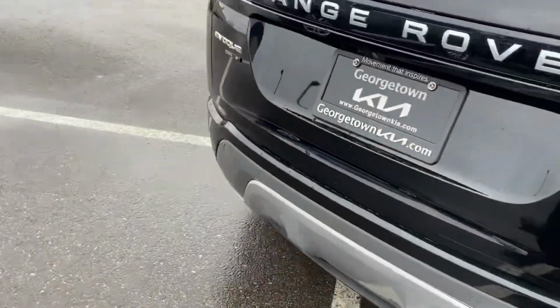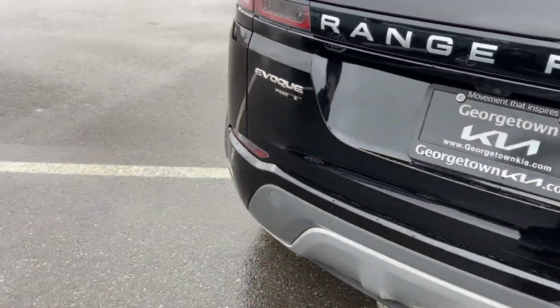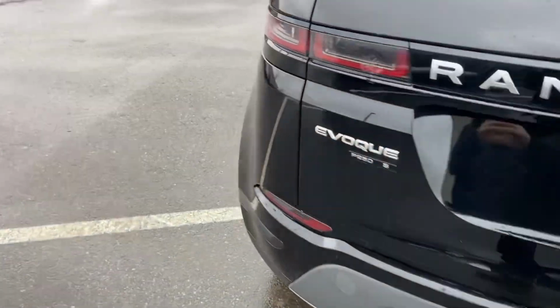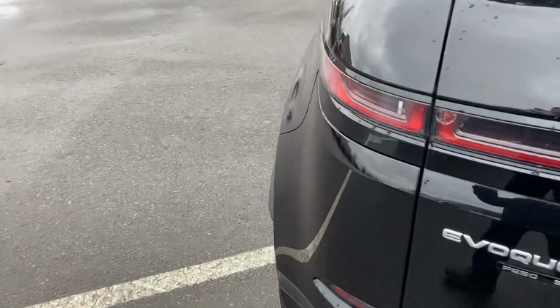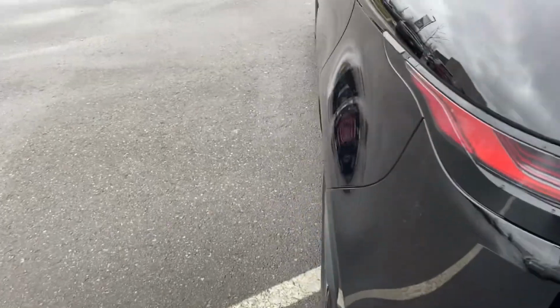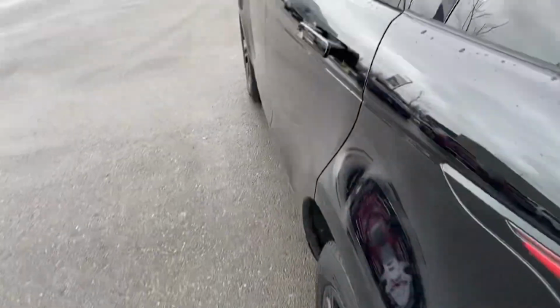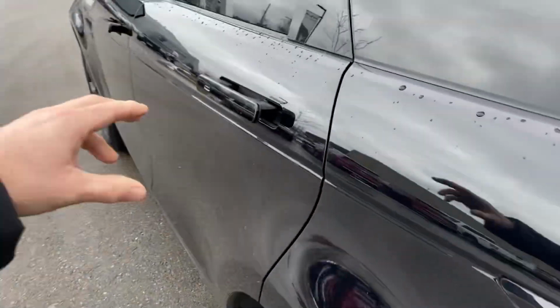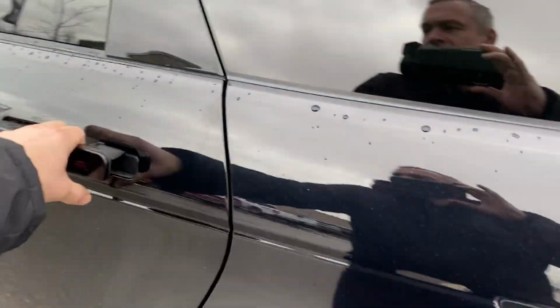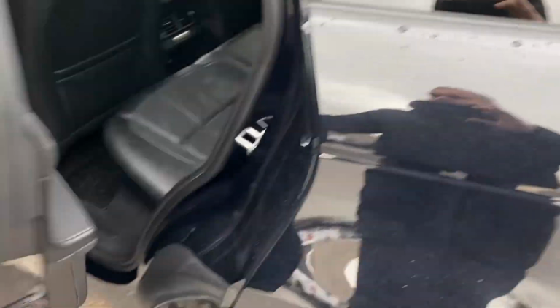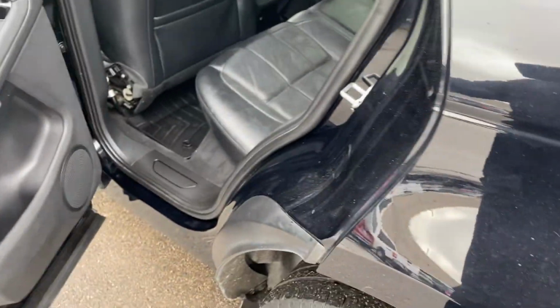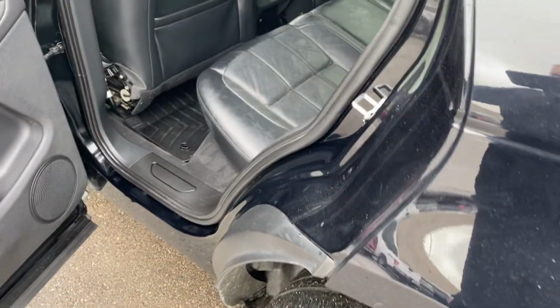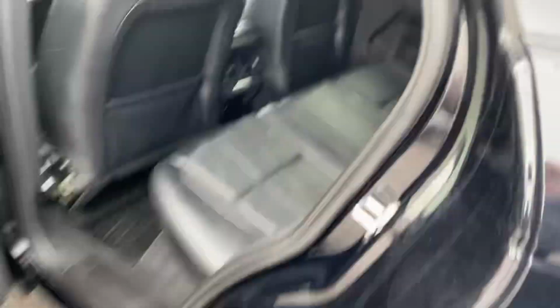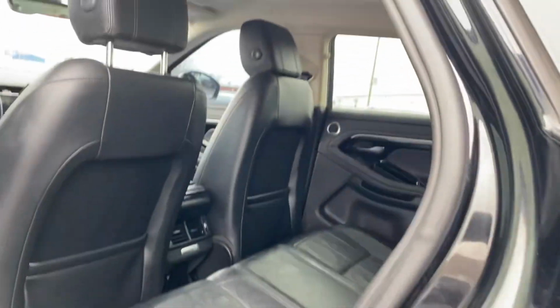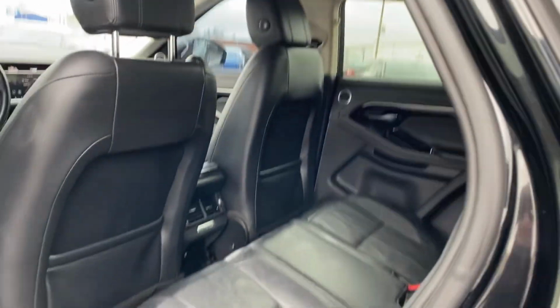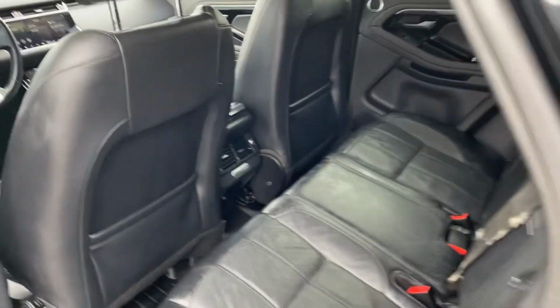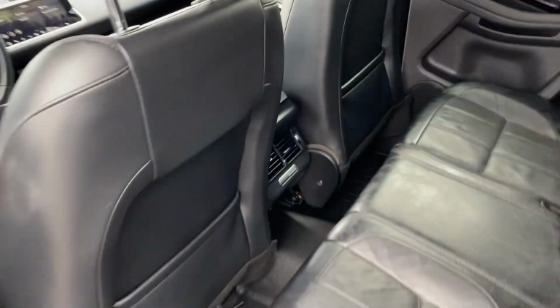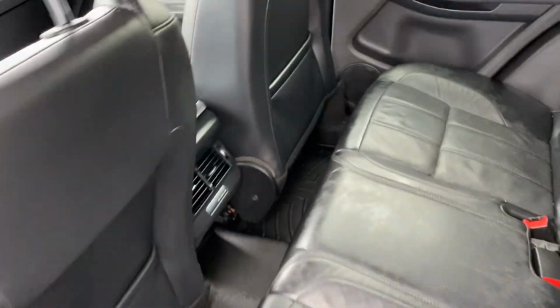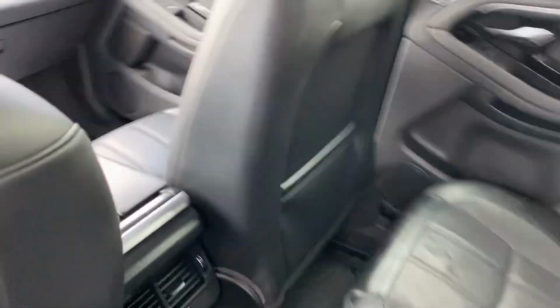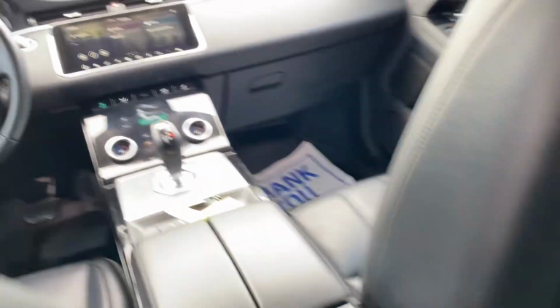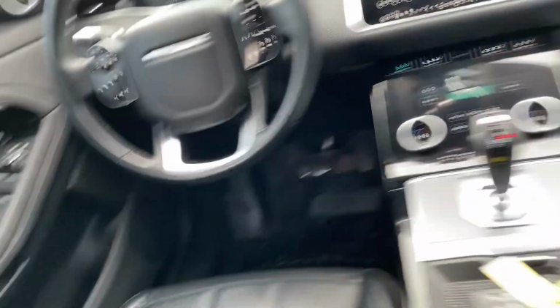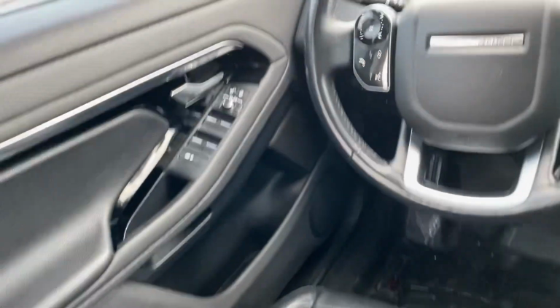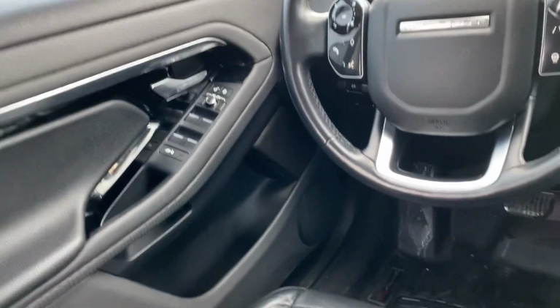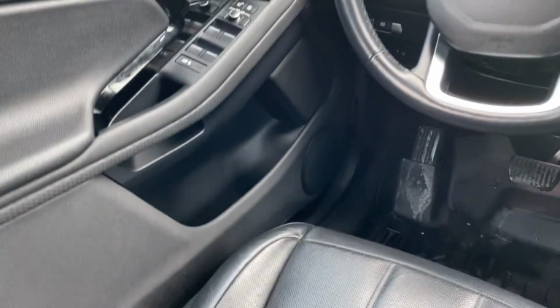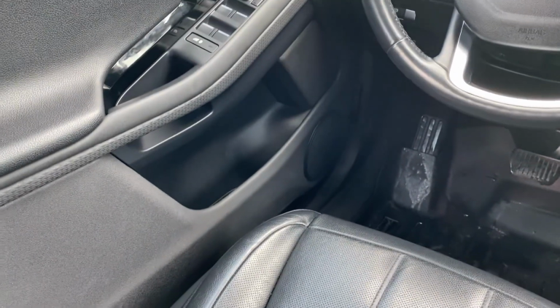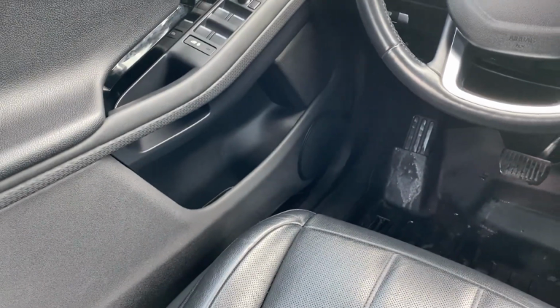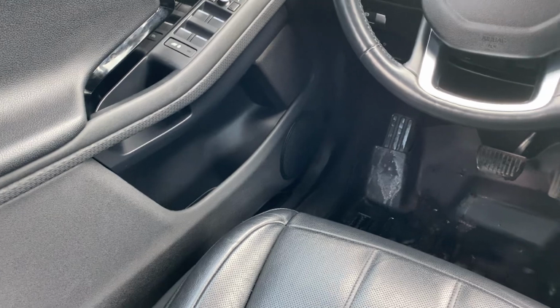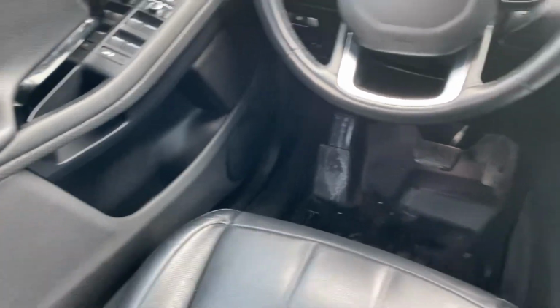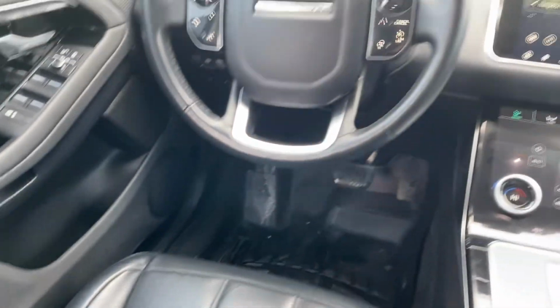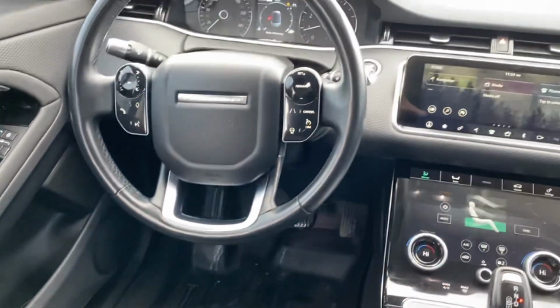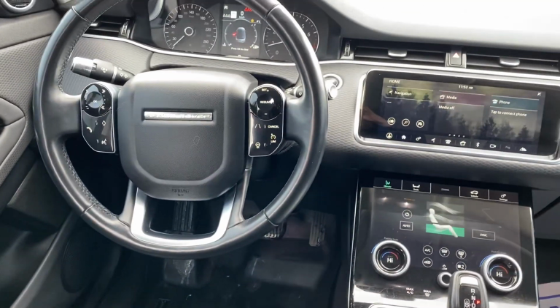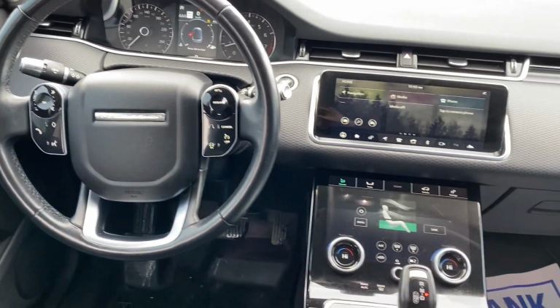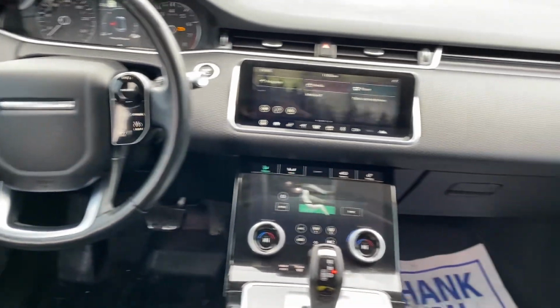Now get a closer look inside. Nice leather interior, and it does come with a power sunroof. All your controls are on the side — power windows, locks, and a nice leather-wrapped steering wheel.